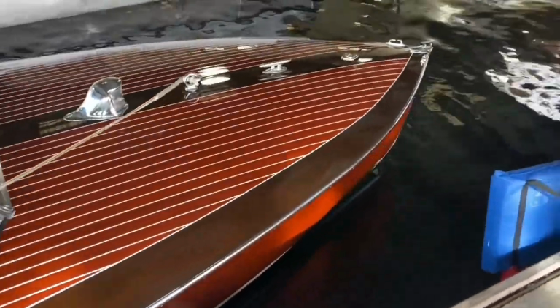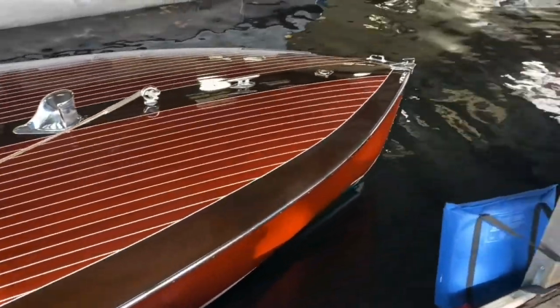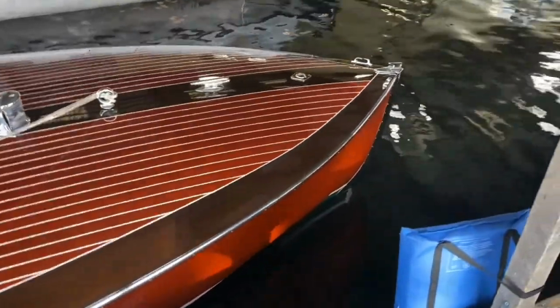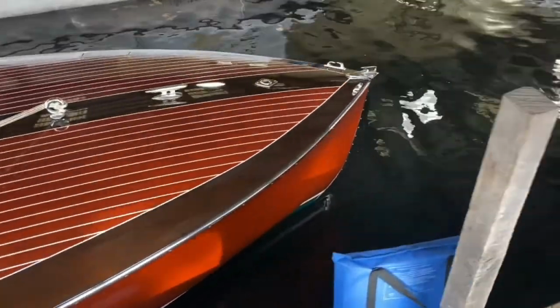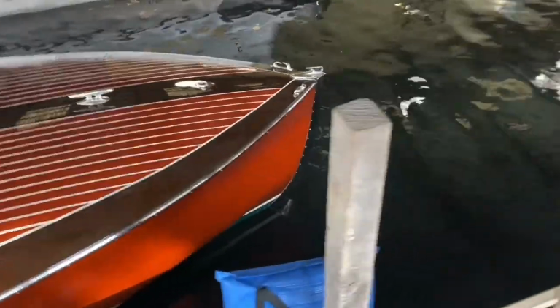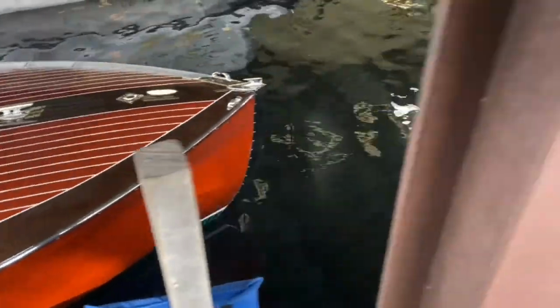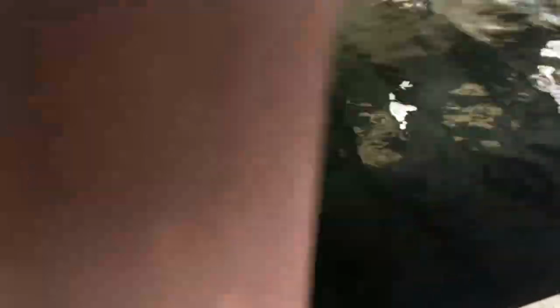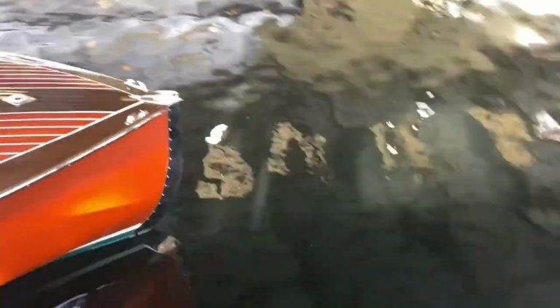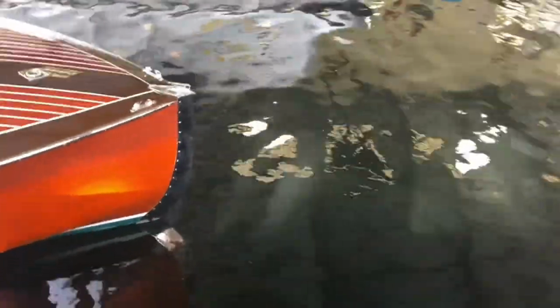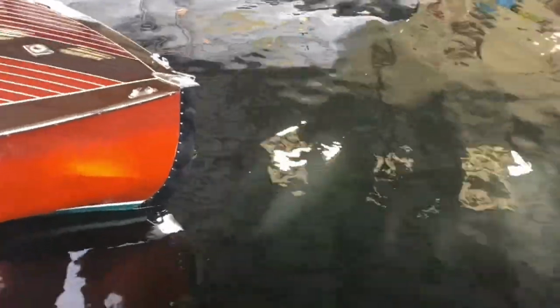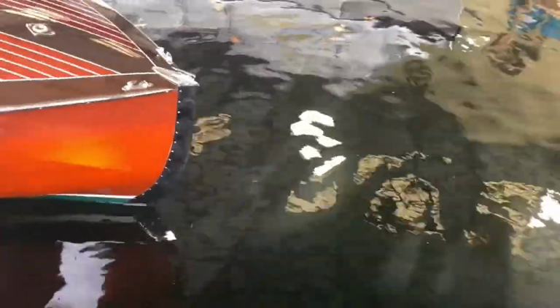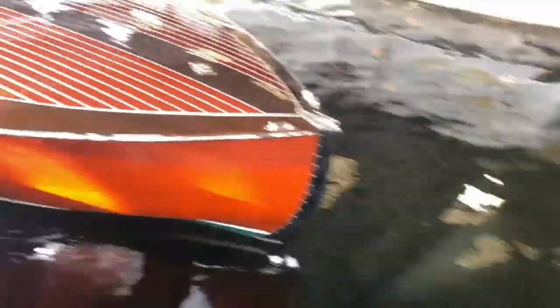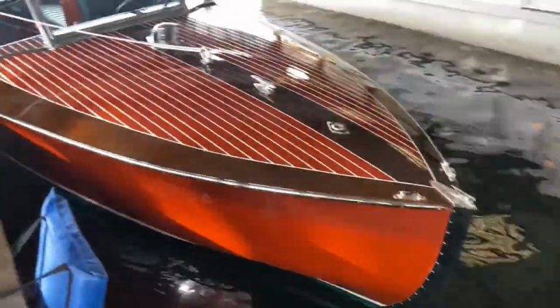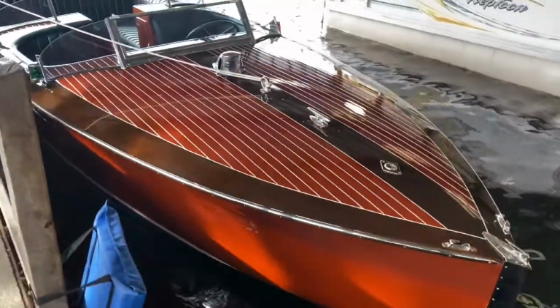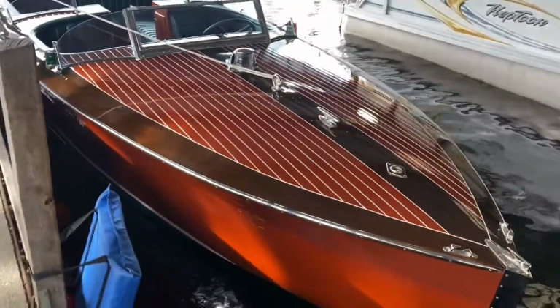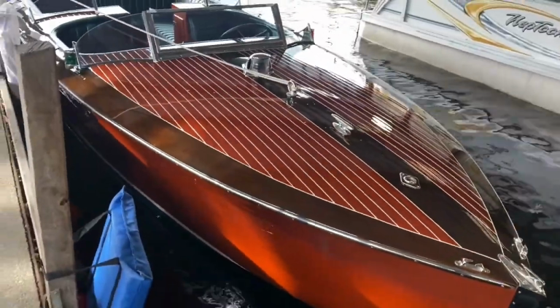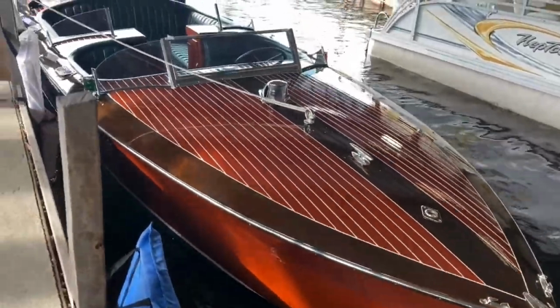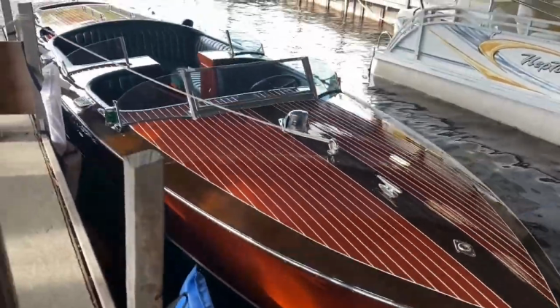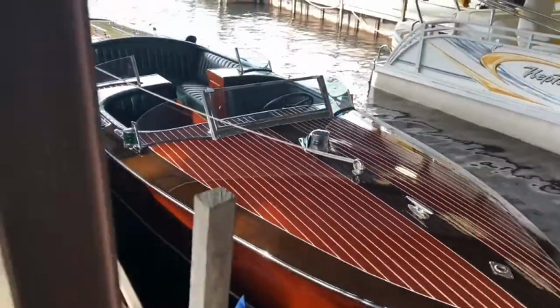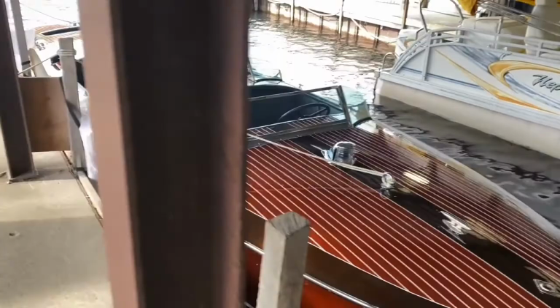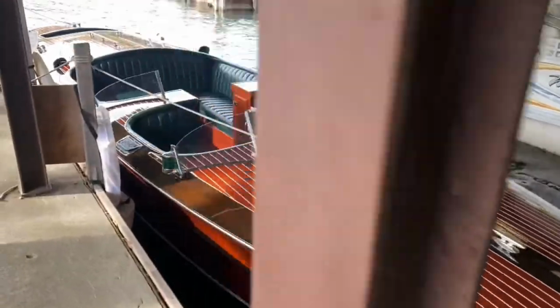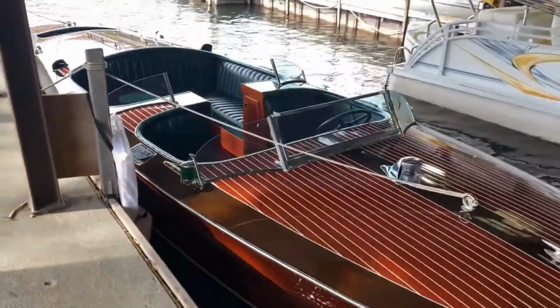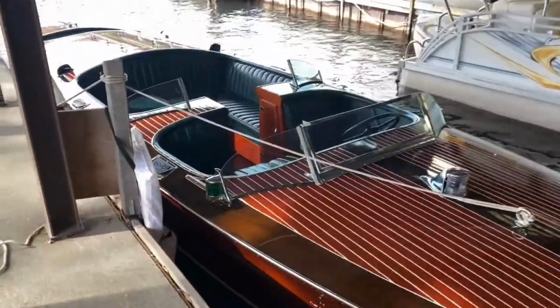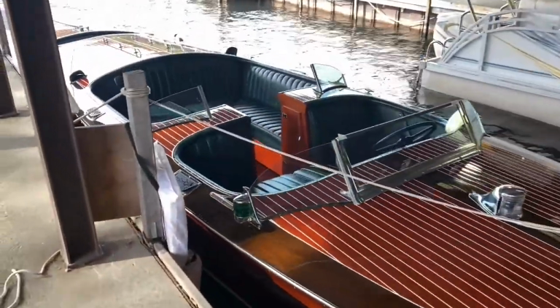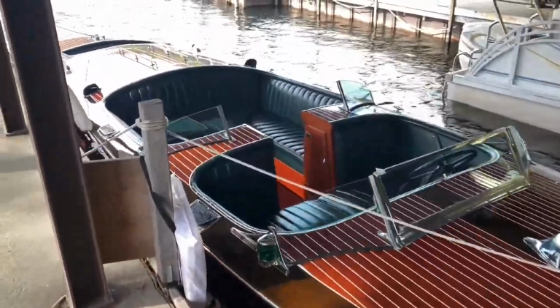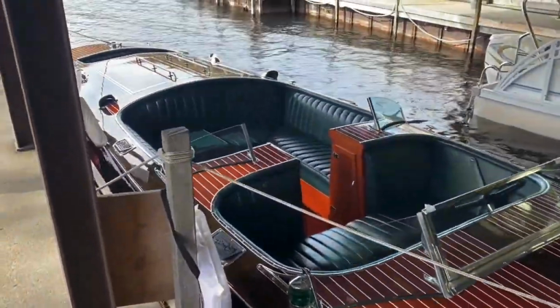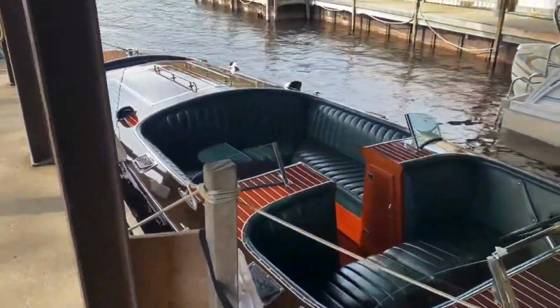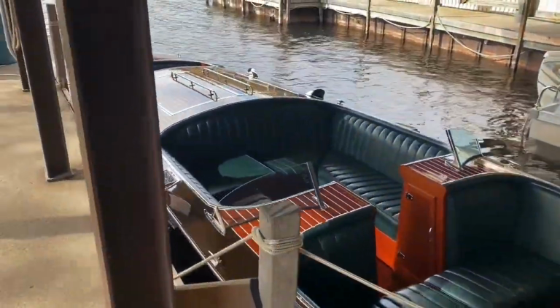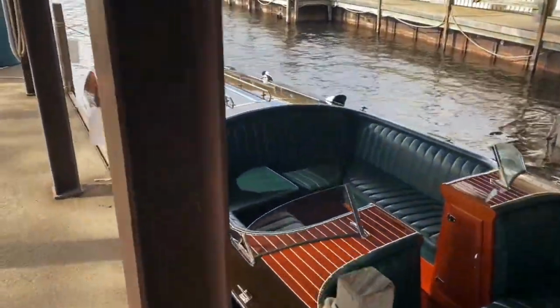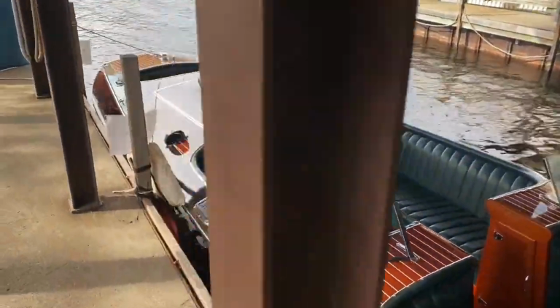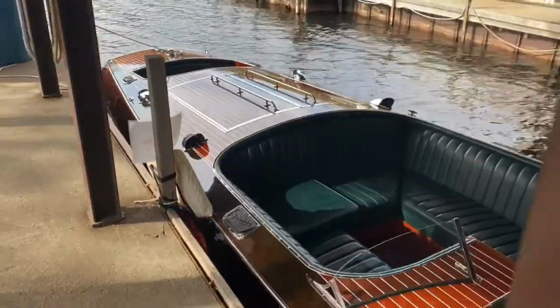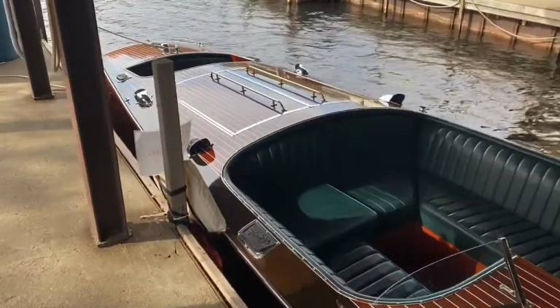We're going to take it for a spin here. It's got a 7.4 liter, 454. Bow thruster, which you'll see when we get out there.